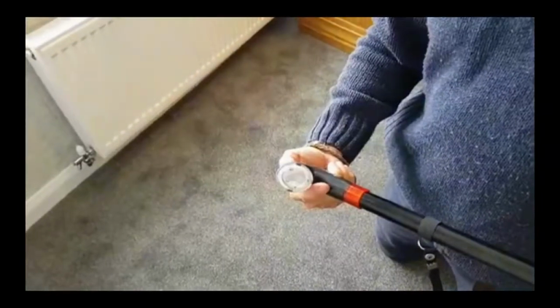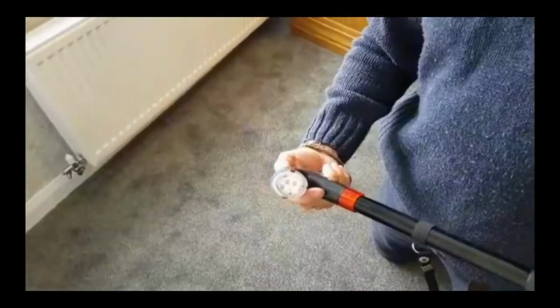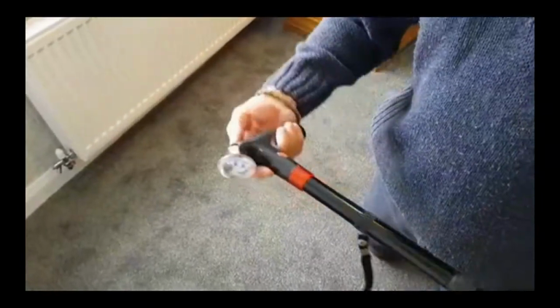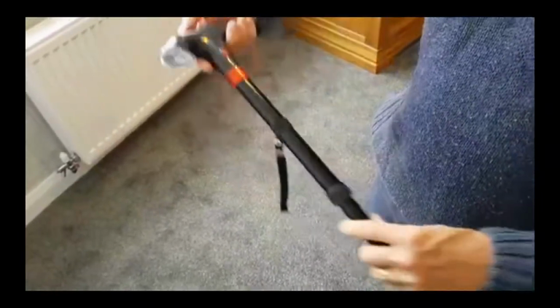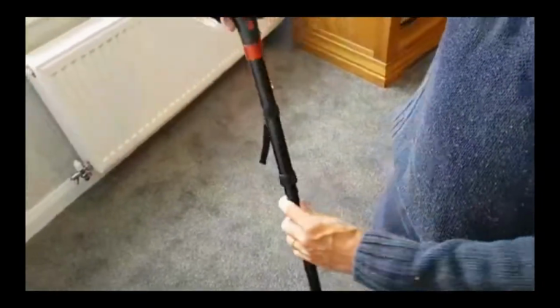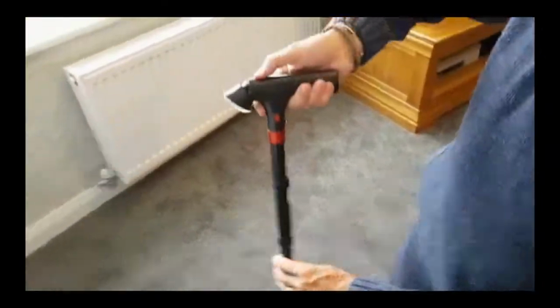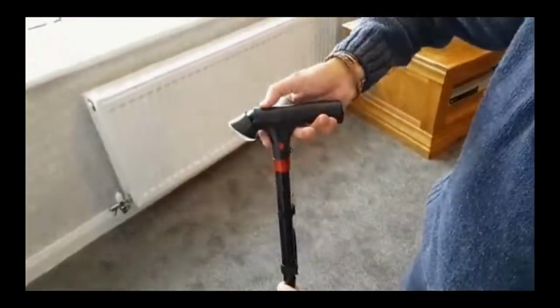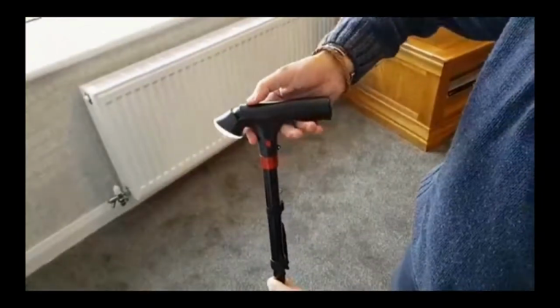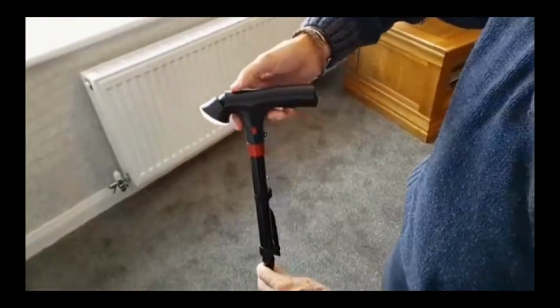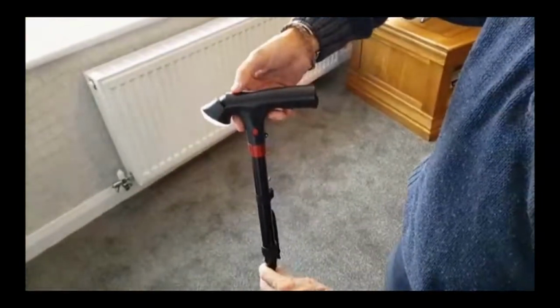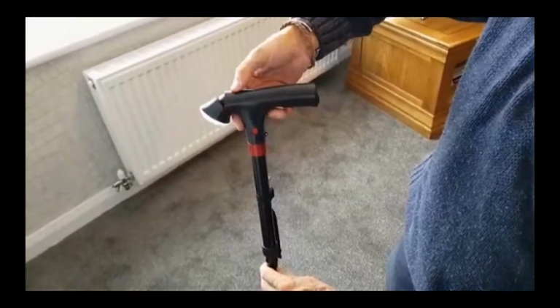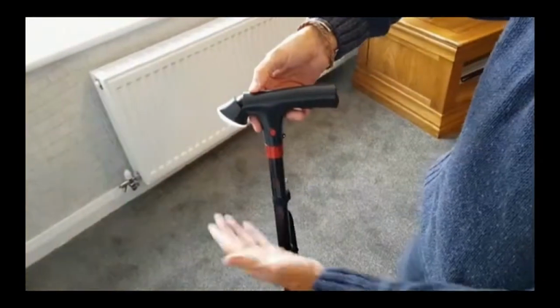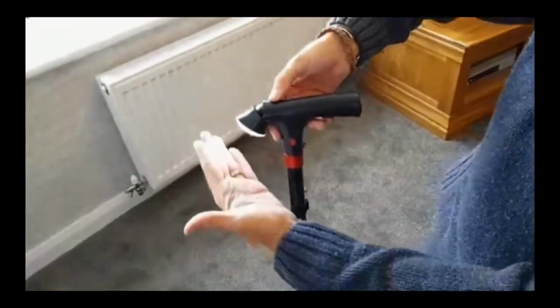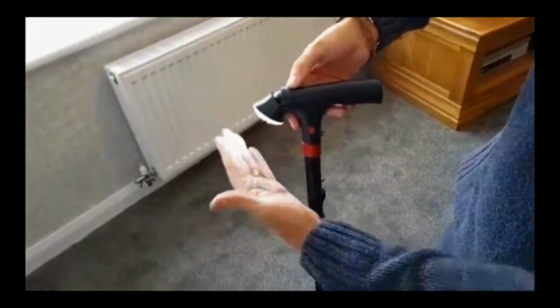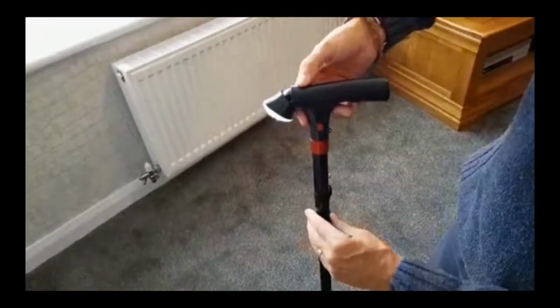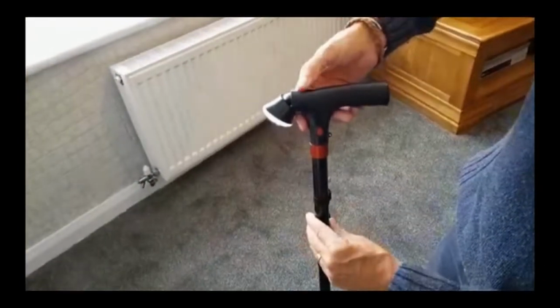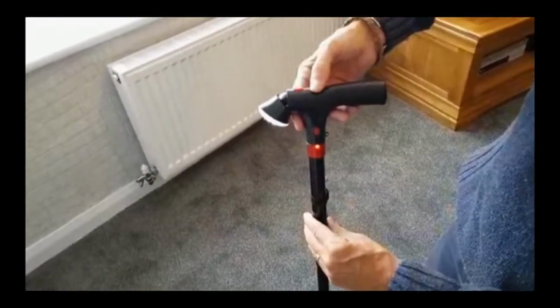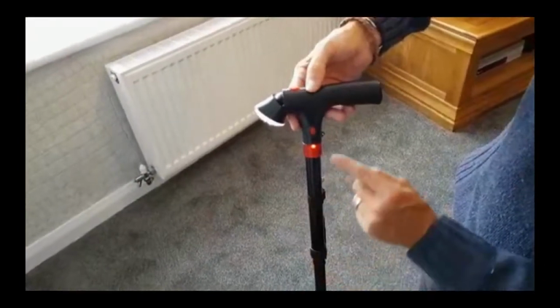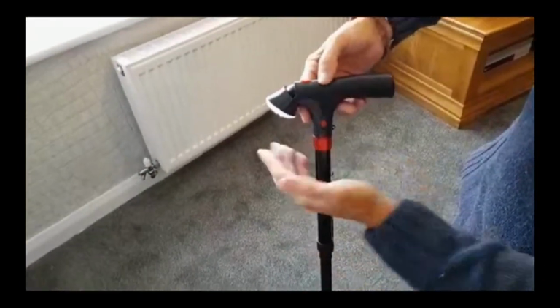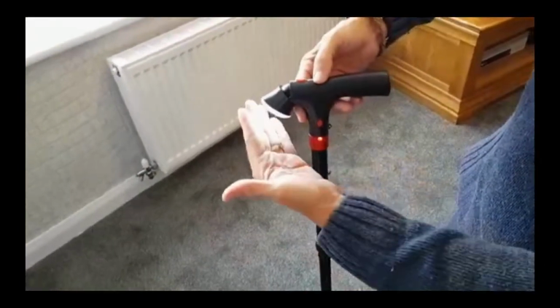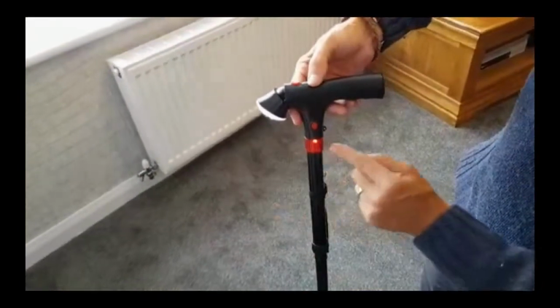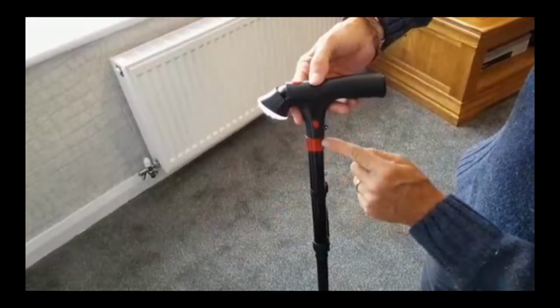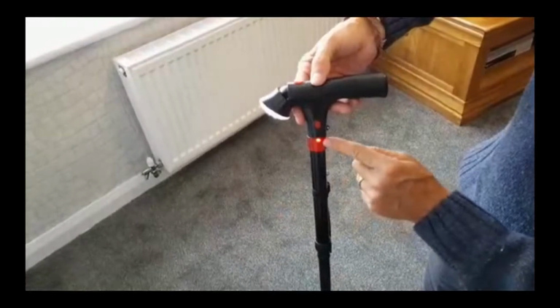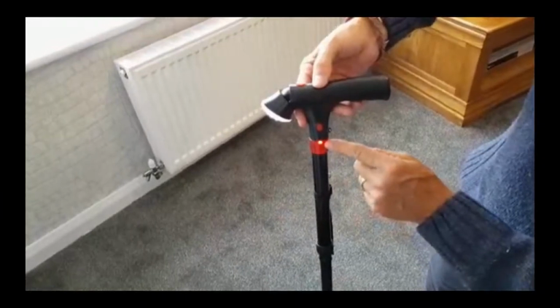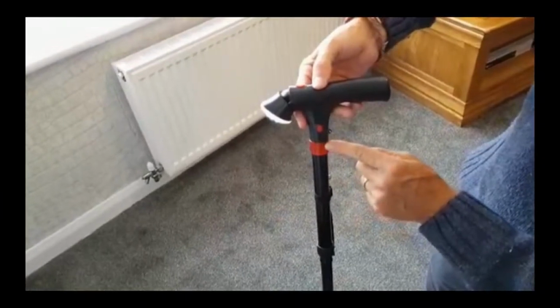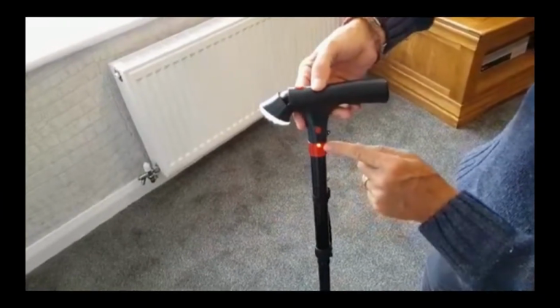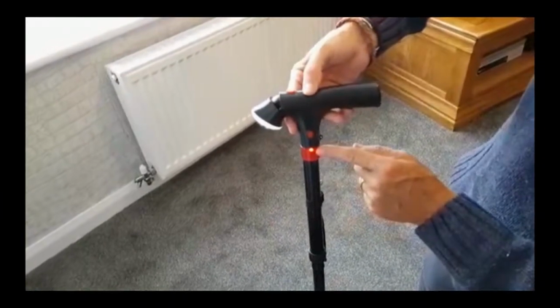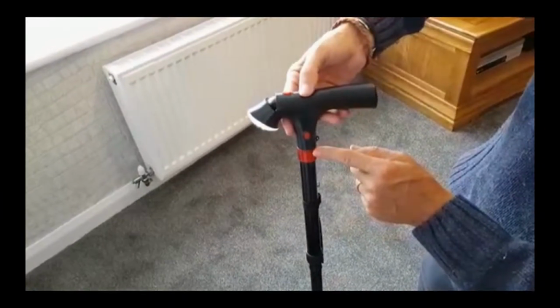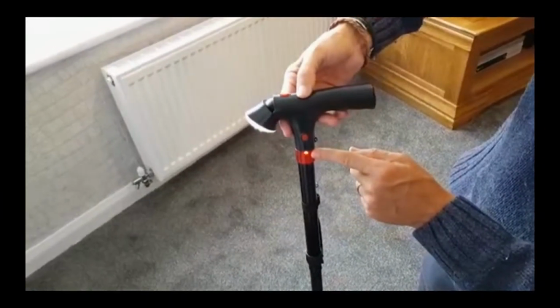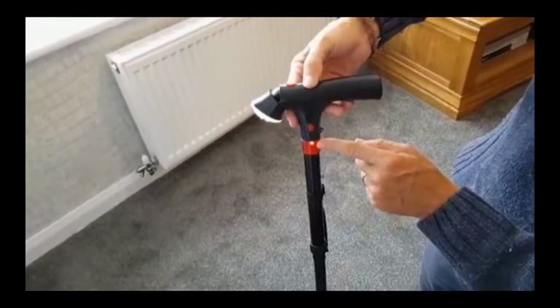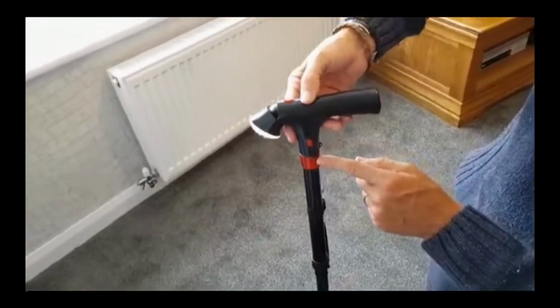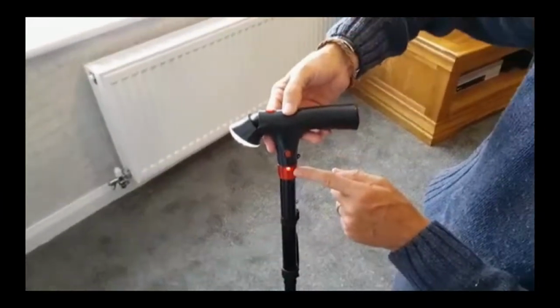You'll see we've got the torch. You've got two settings on the torch: you've got on, so you can see the torch there, and if you press it again, you've got the torch but also this flashing, which is useful if you're out walking at night, especially on a dark road.